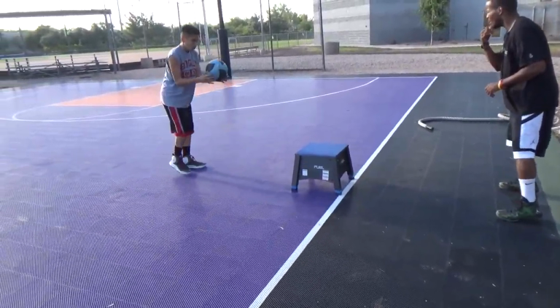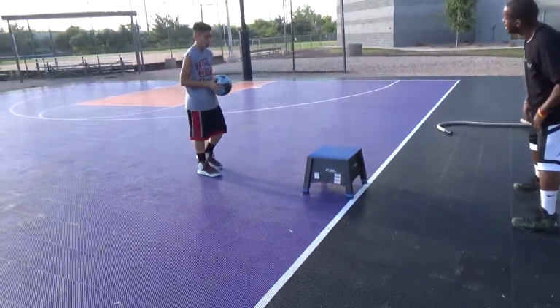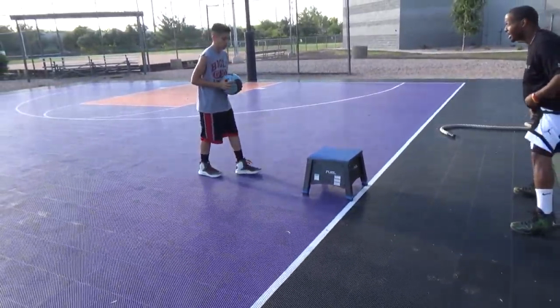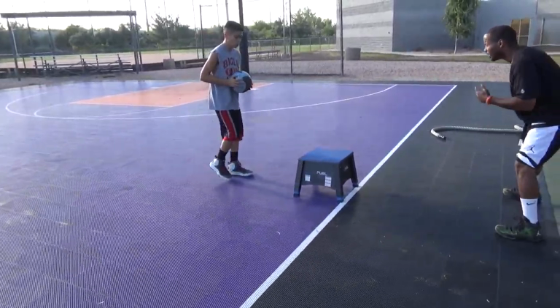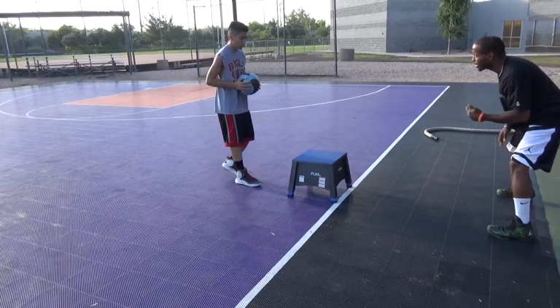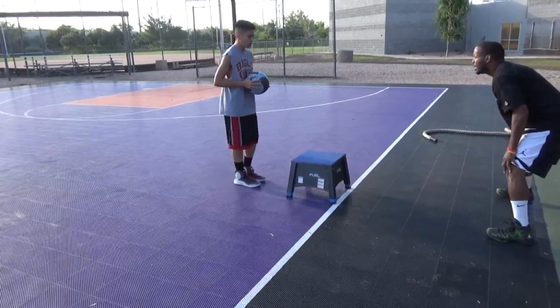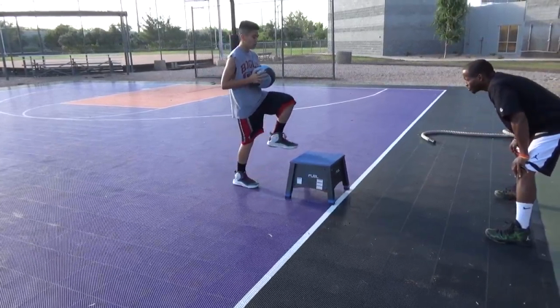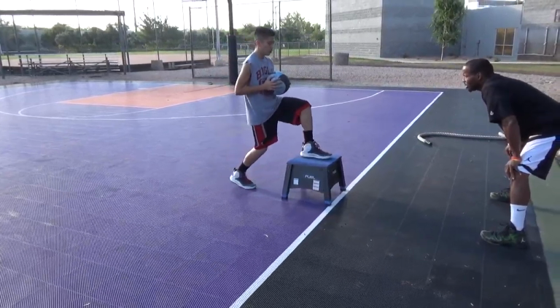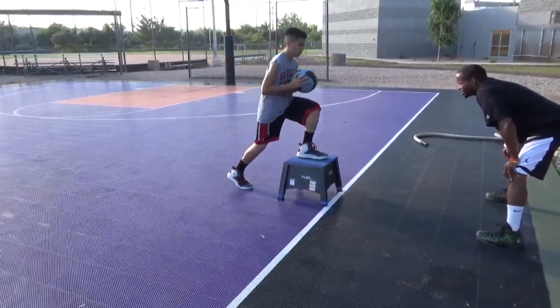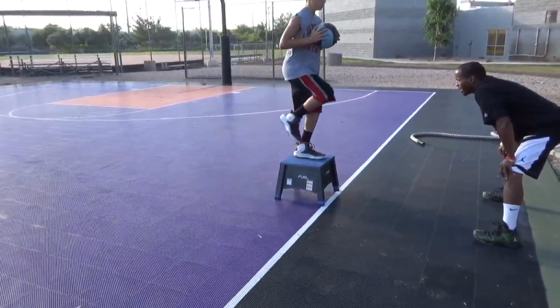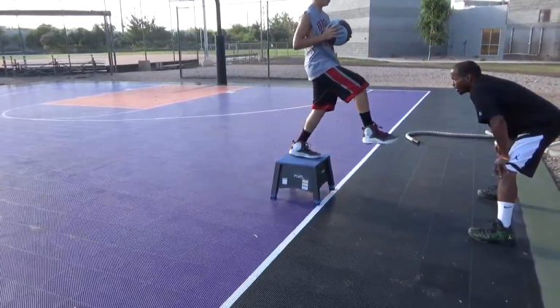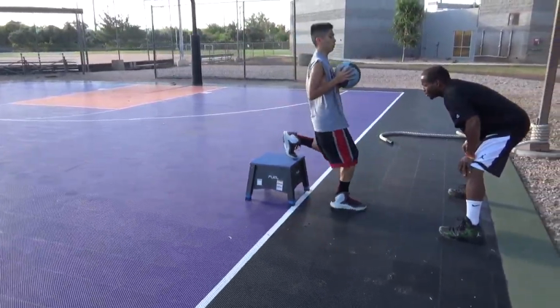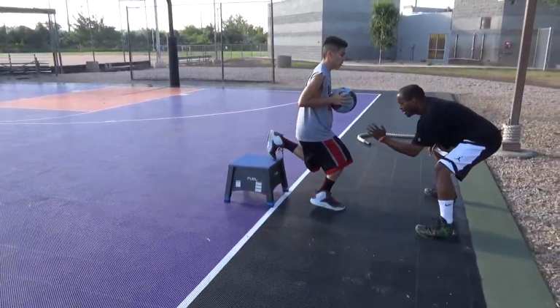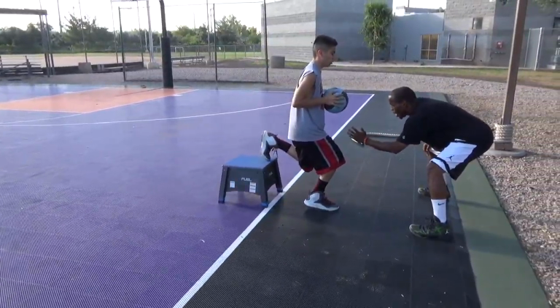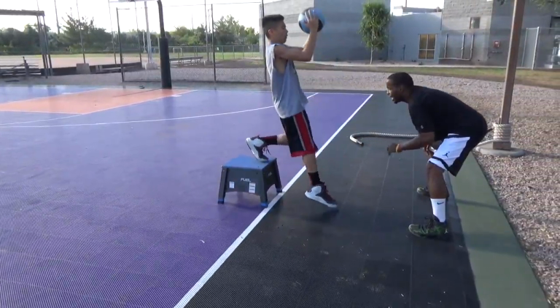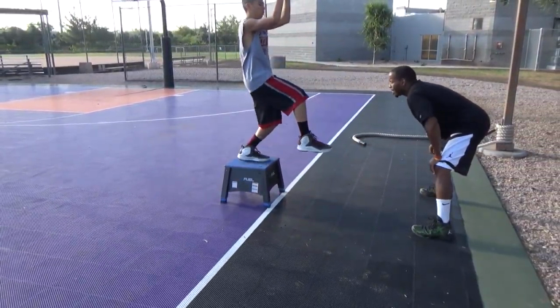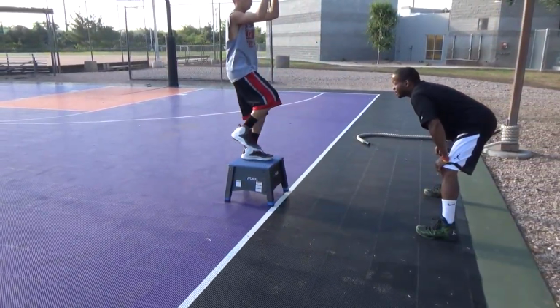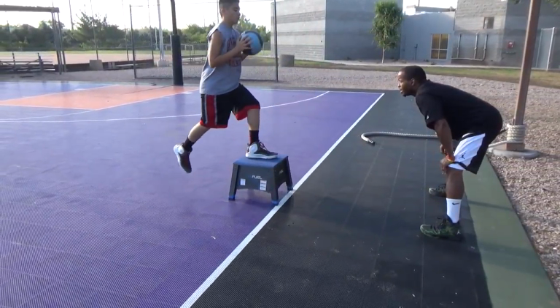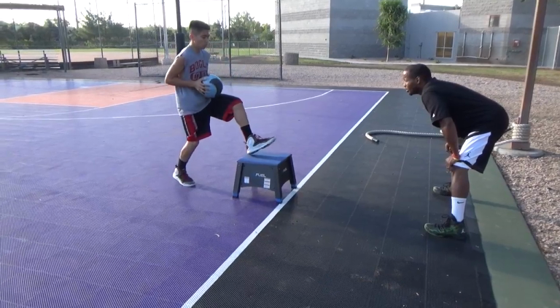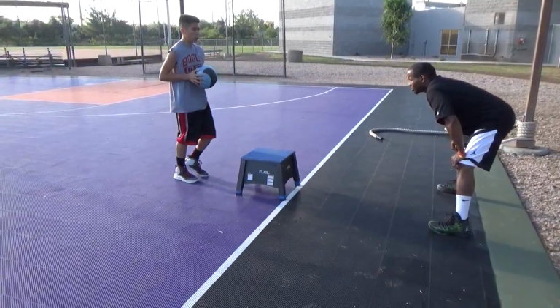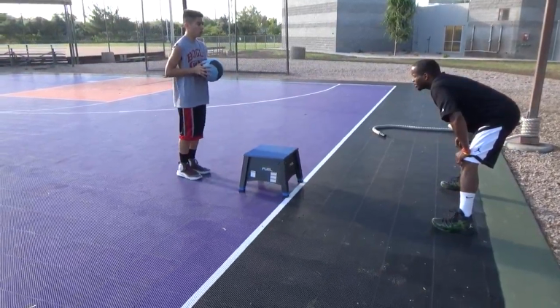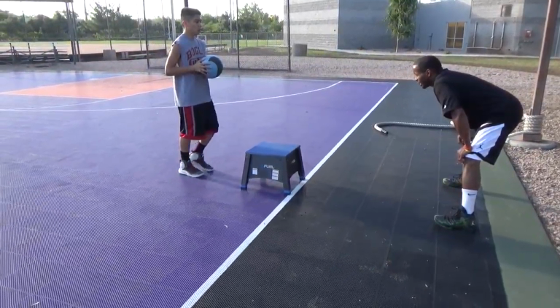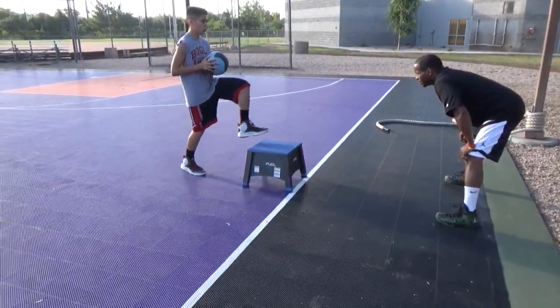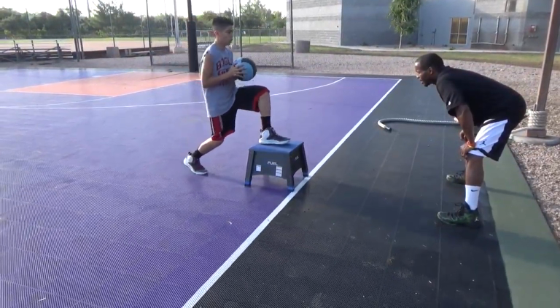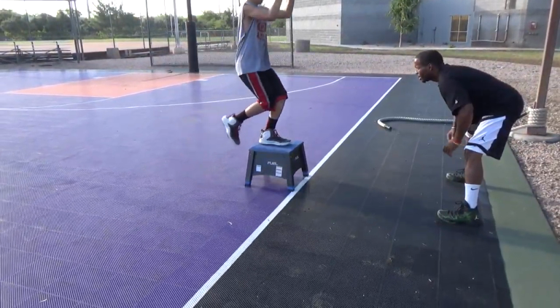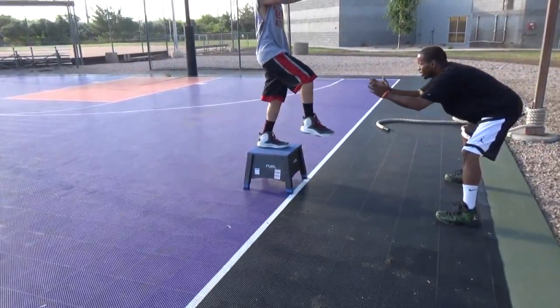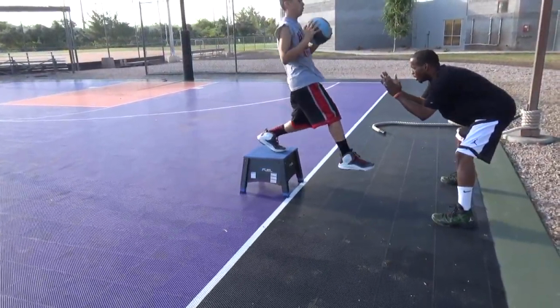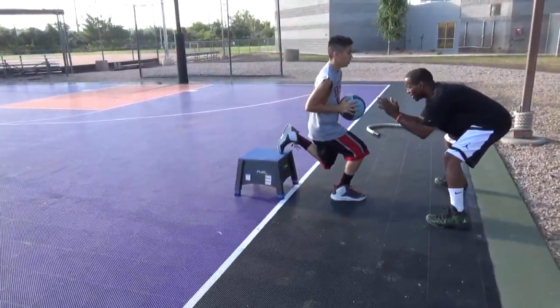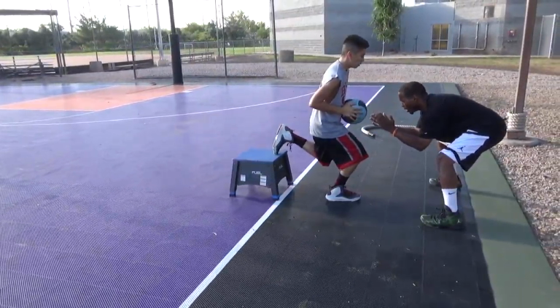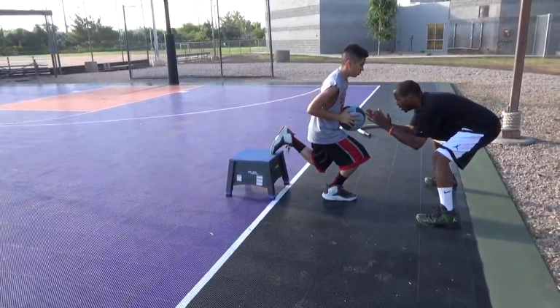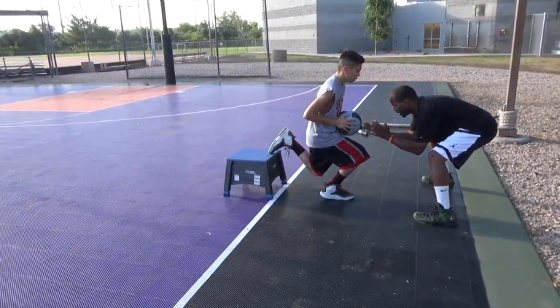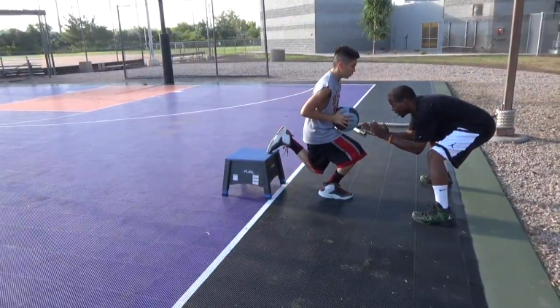Come on. Tighten your core. Muscles in your legs and body that you have not worked. Come all the way down. When you come to the front, do that again. Go down. Go low. There you go.